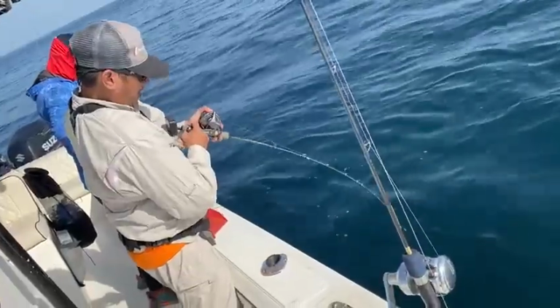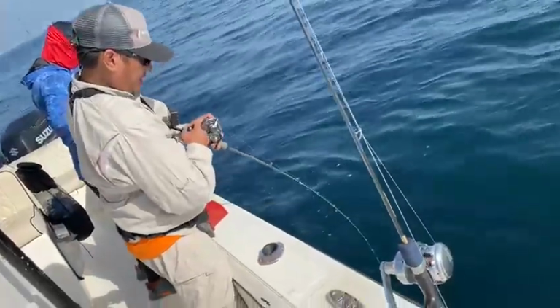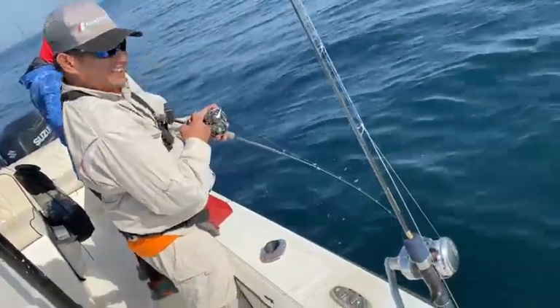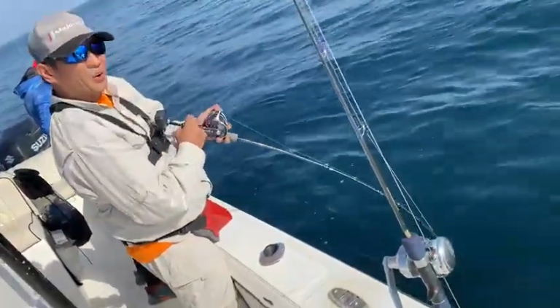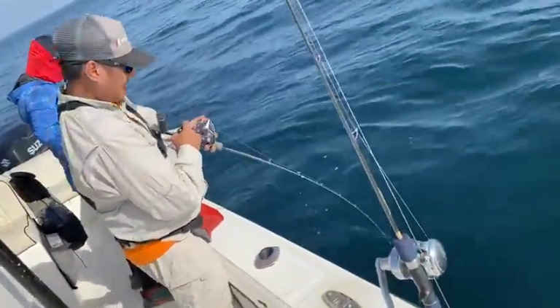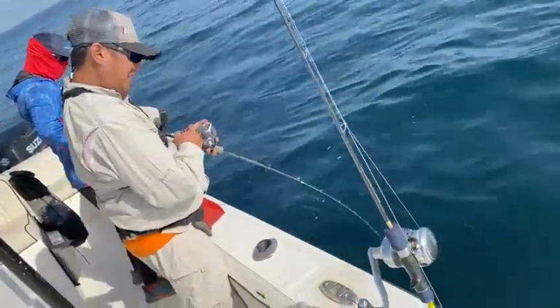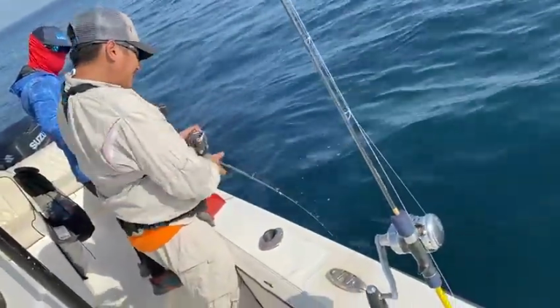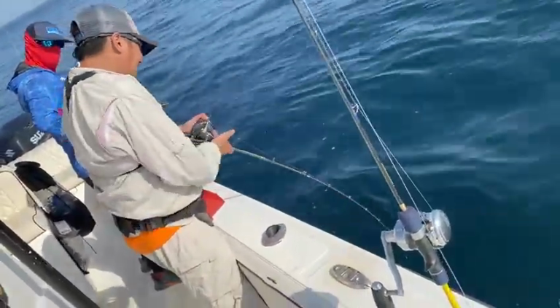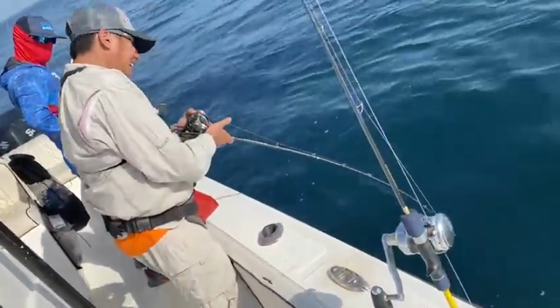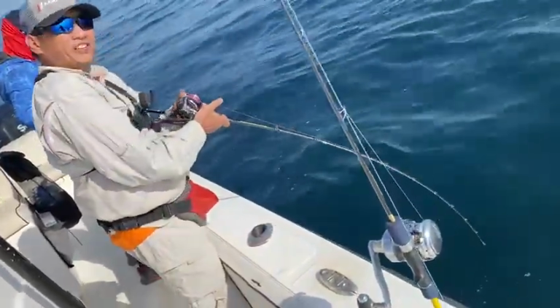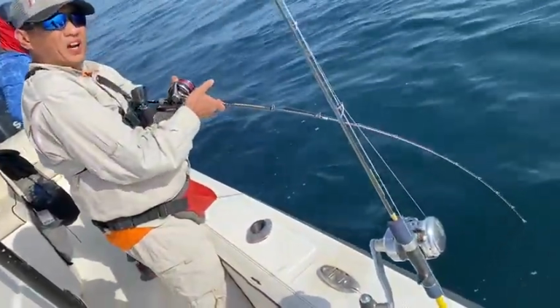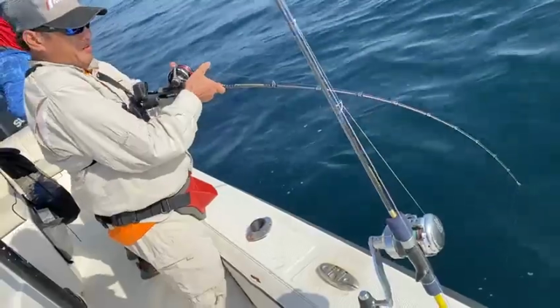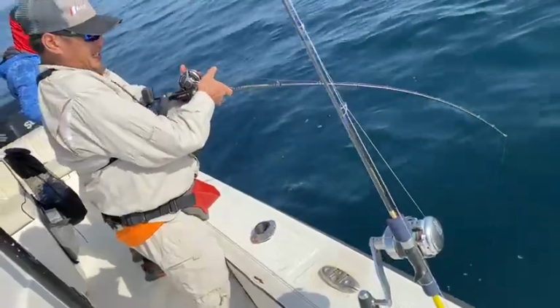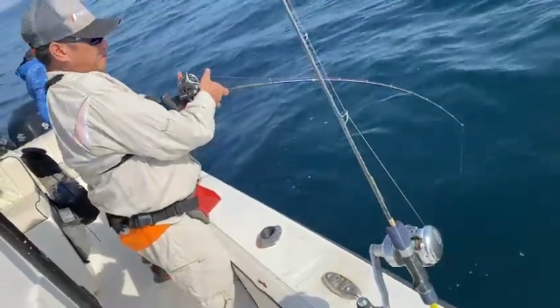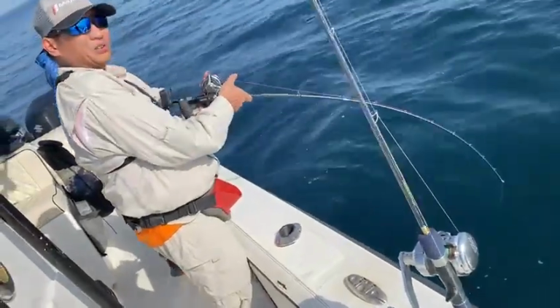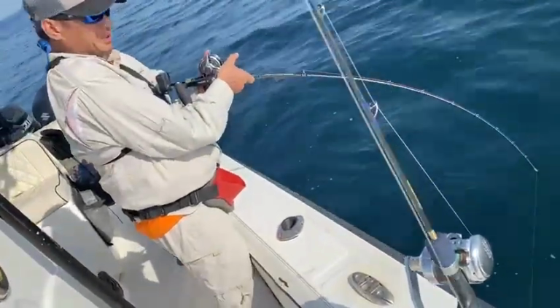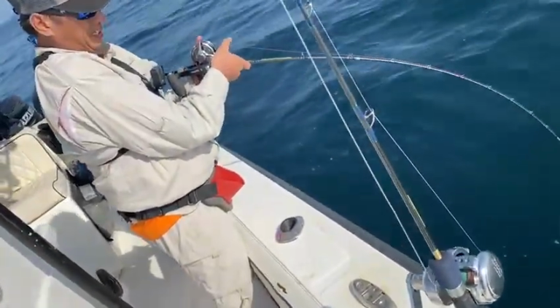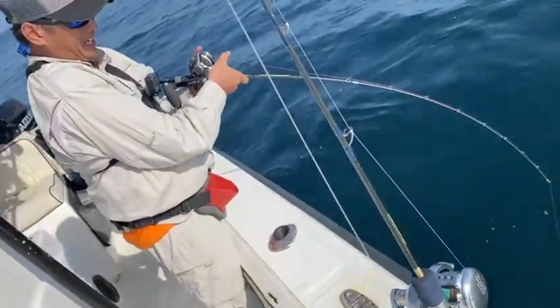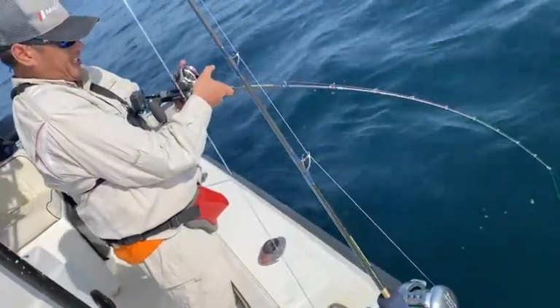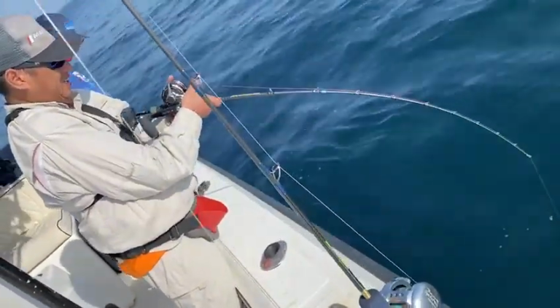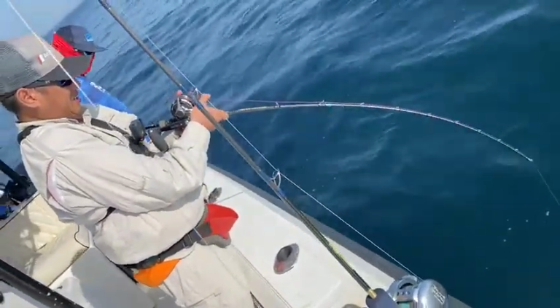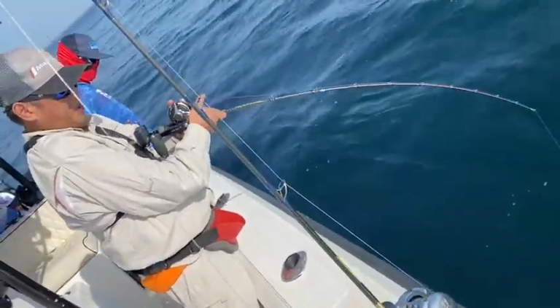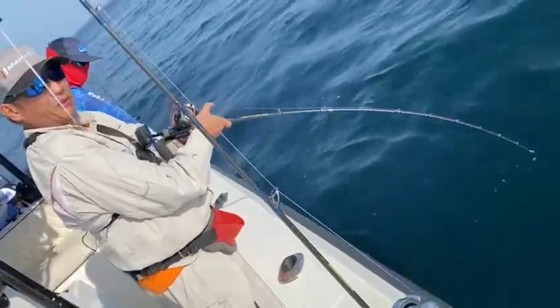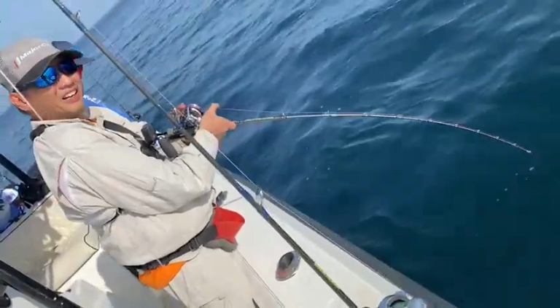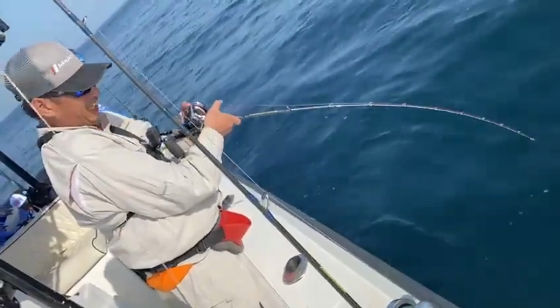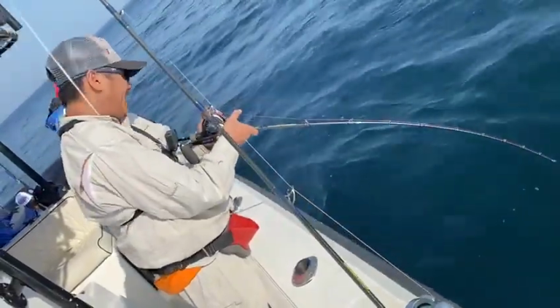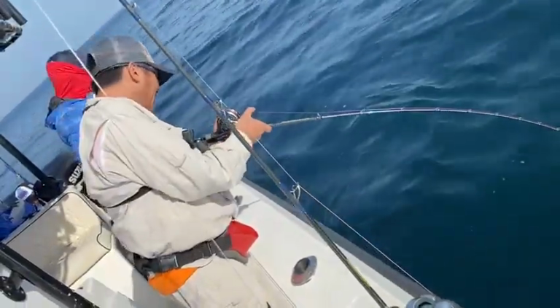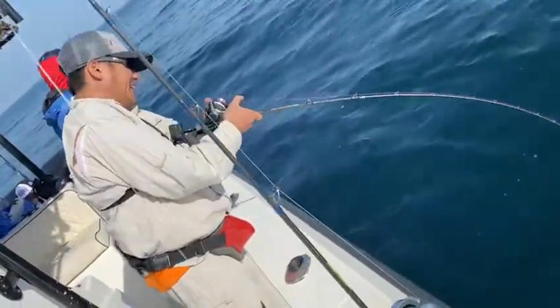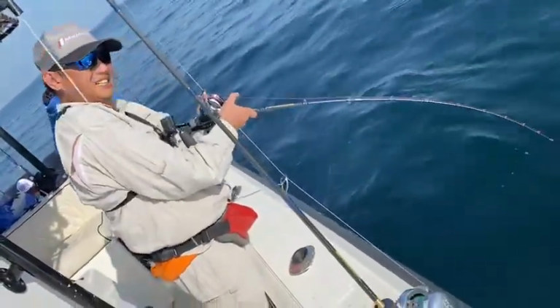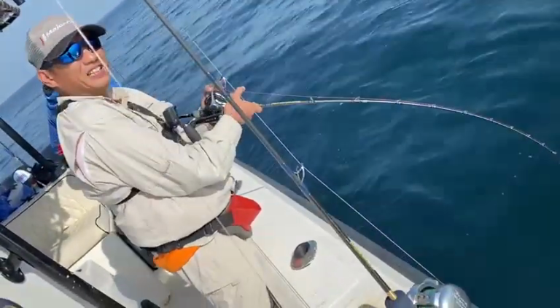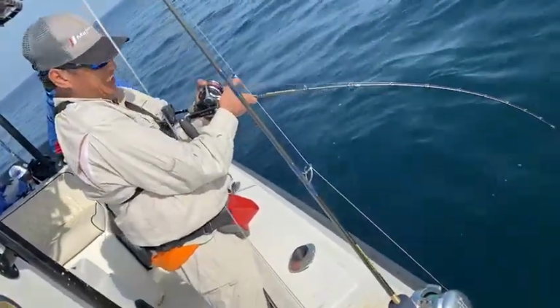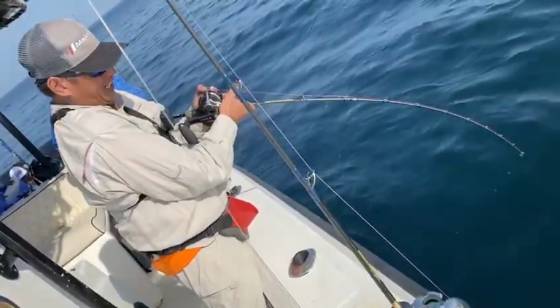As you can see, it holds the fish. The fish just woke up when it was pretty close to the boat. And before that, we were gaining a lot of line. But it seems he has other ideas.